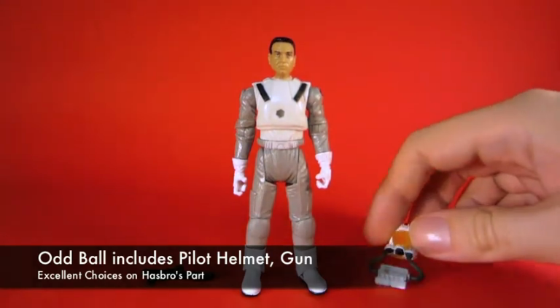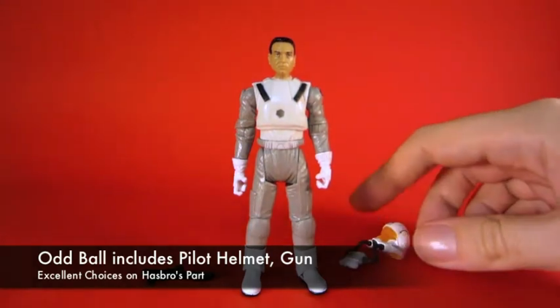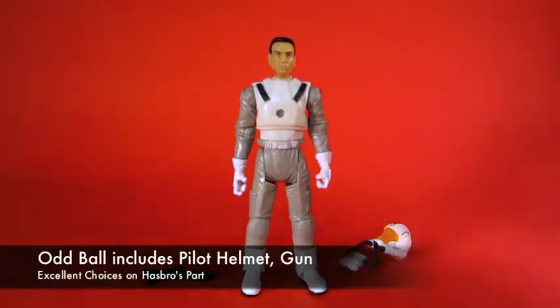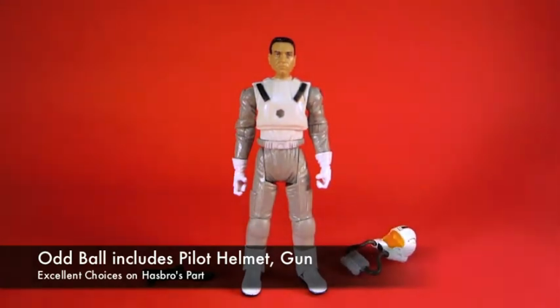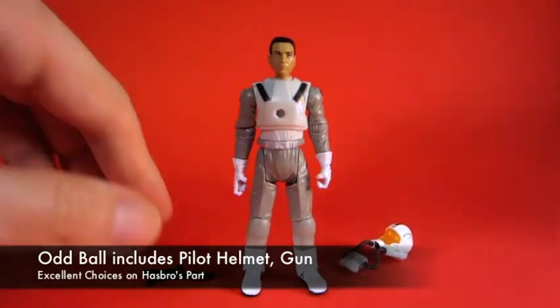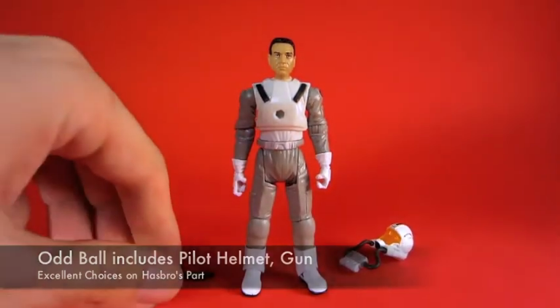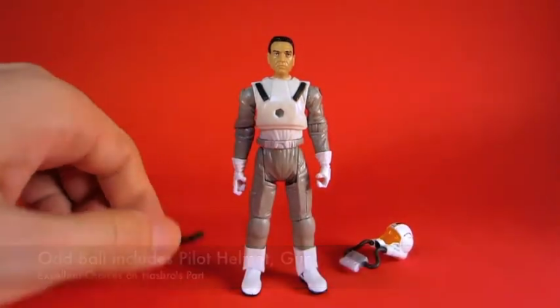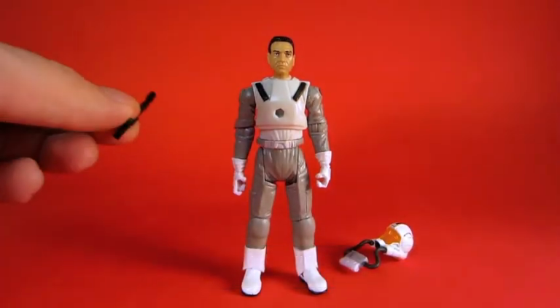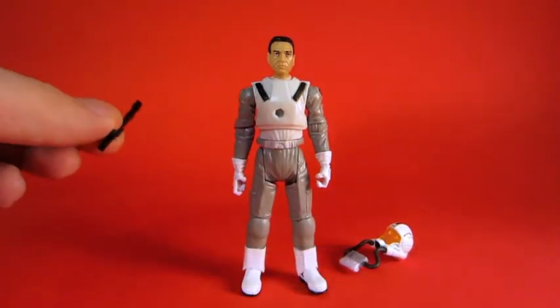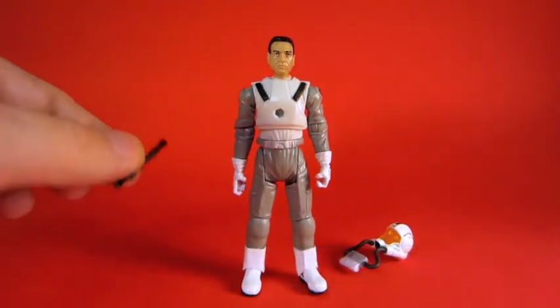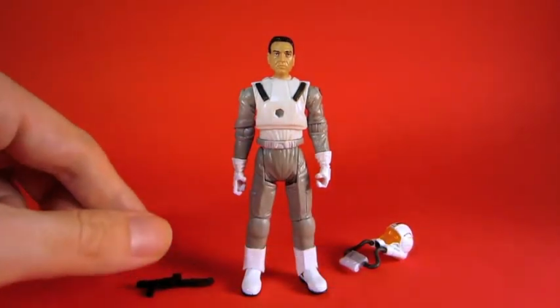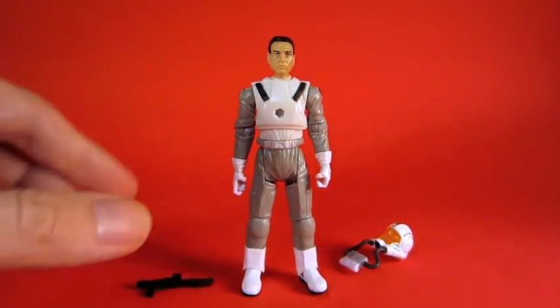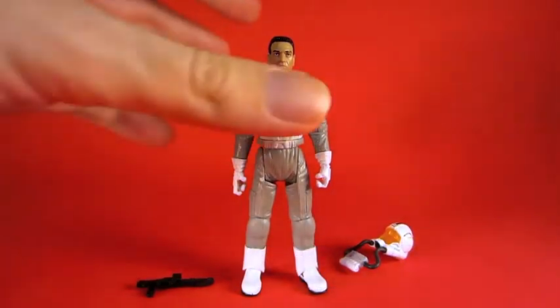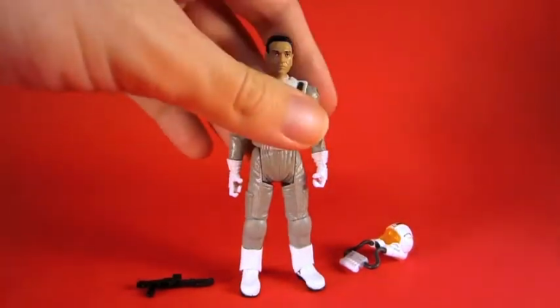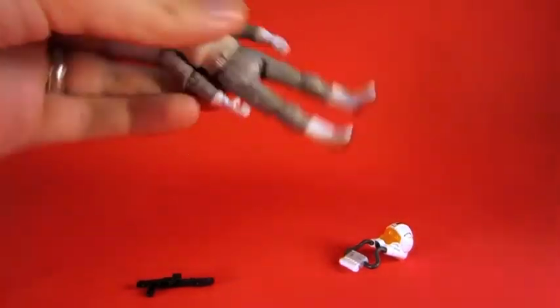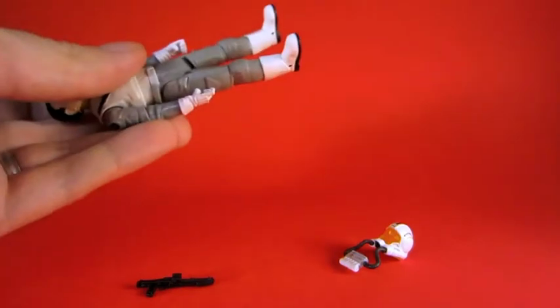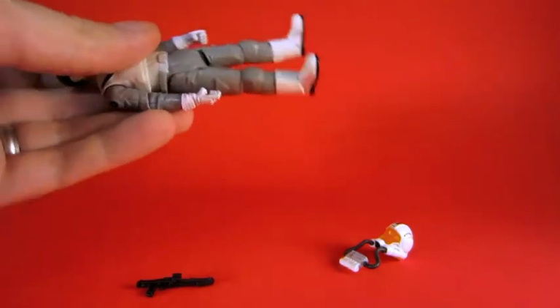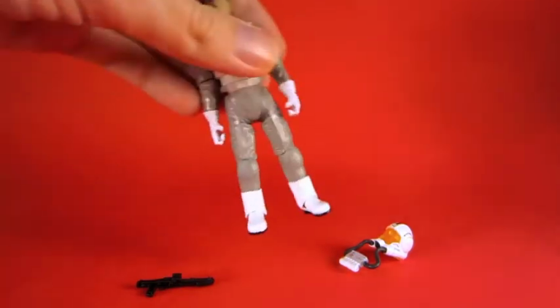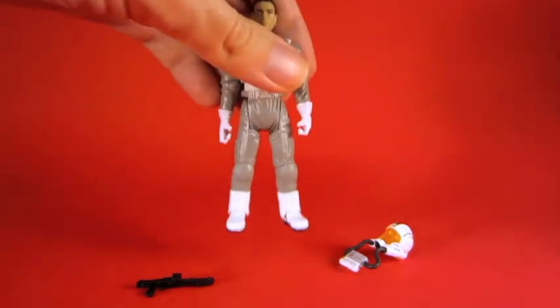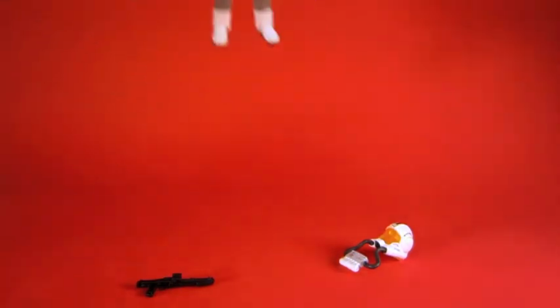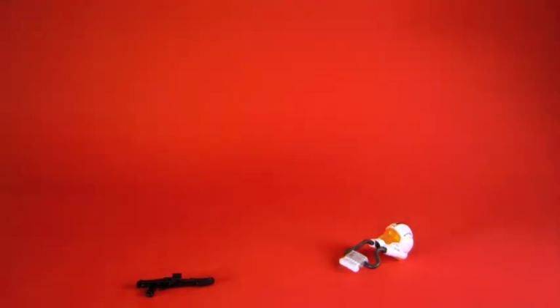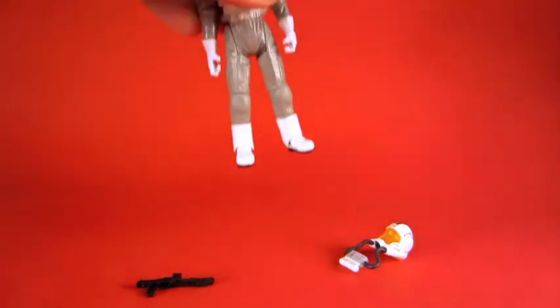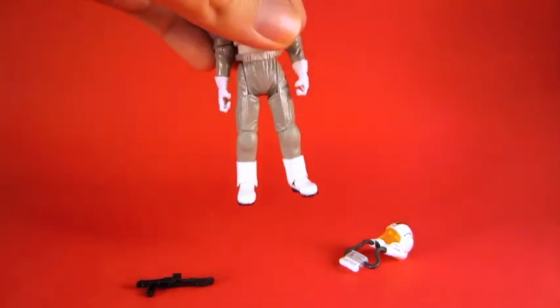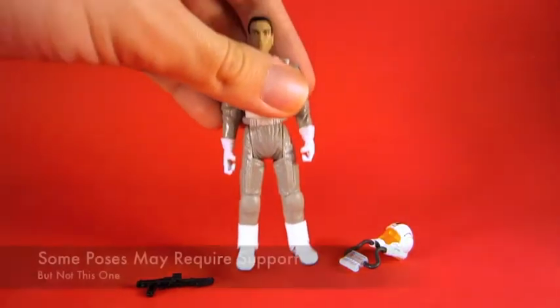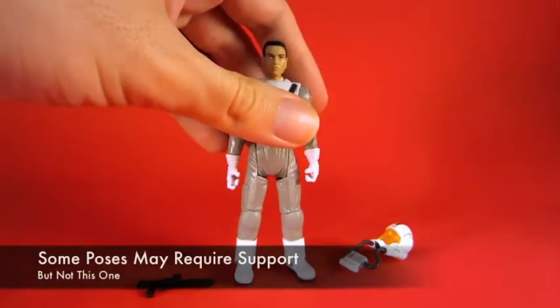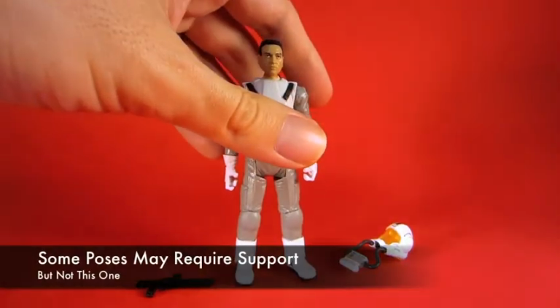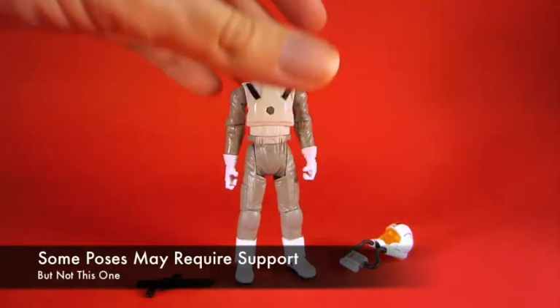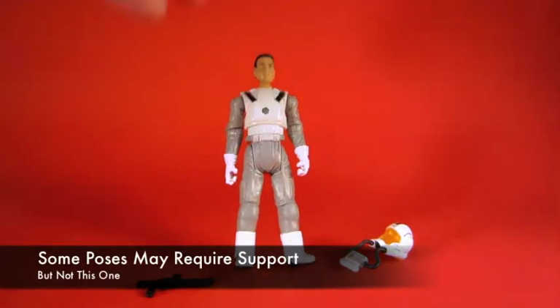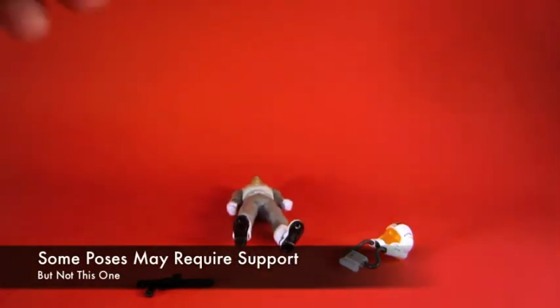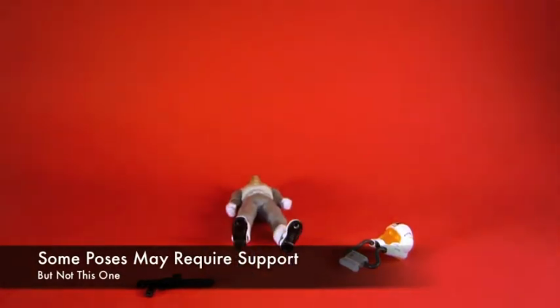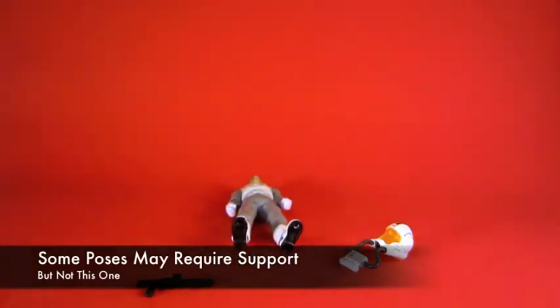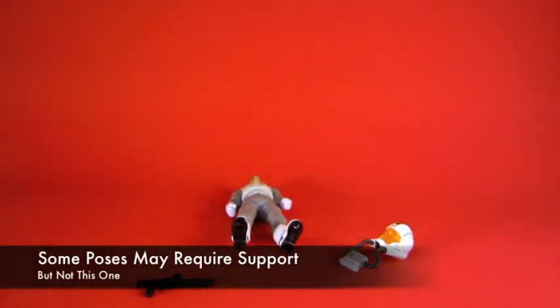The figure includes a gun and a helmet, and it stands up — sort of. Depending on how you pose it, it'll stand up anyway.